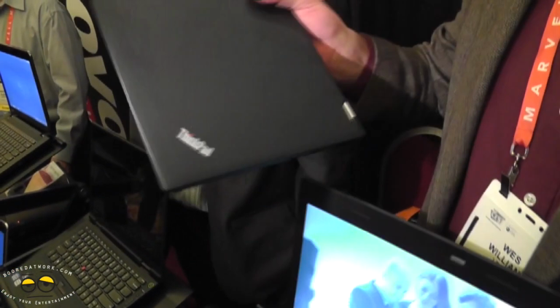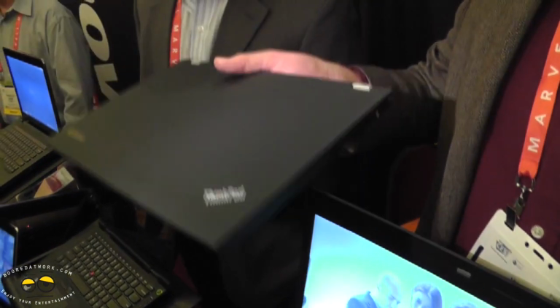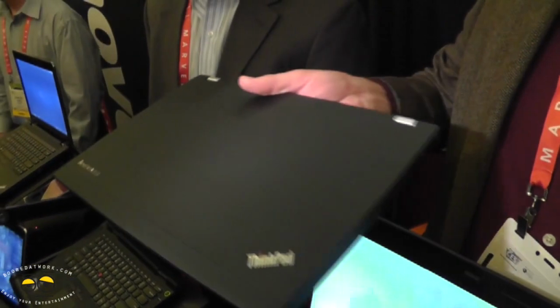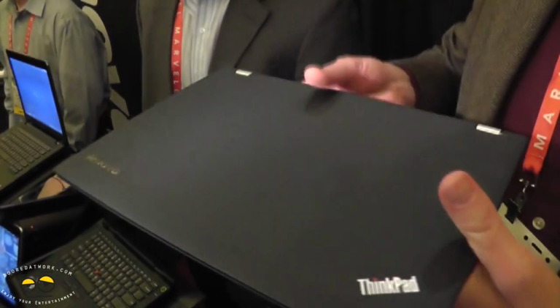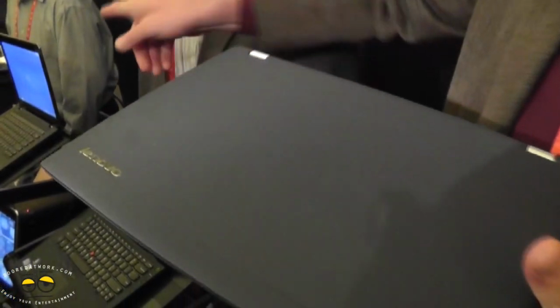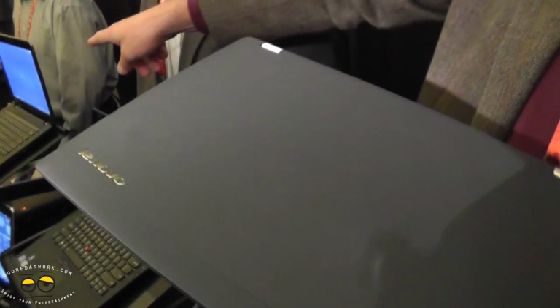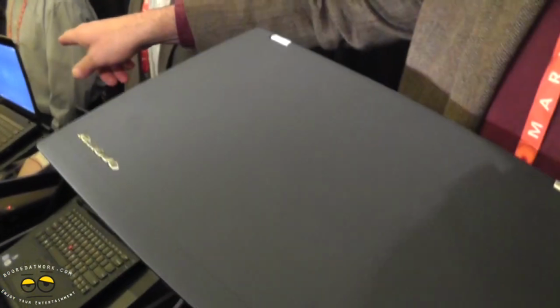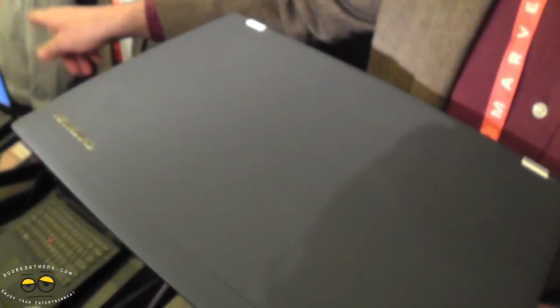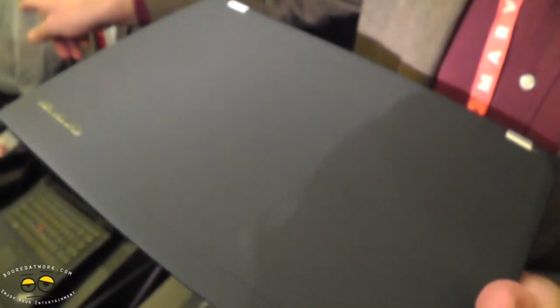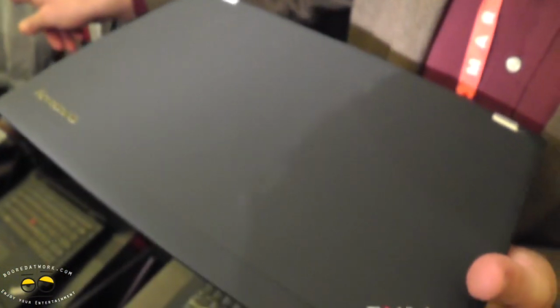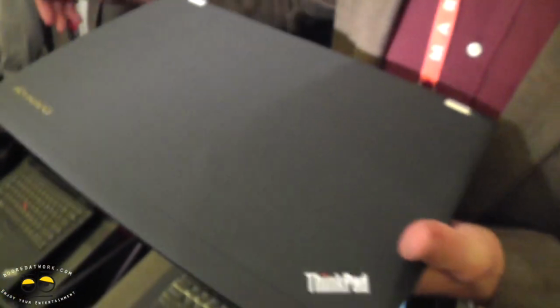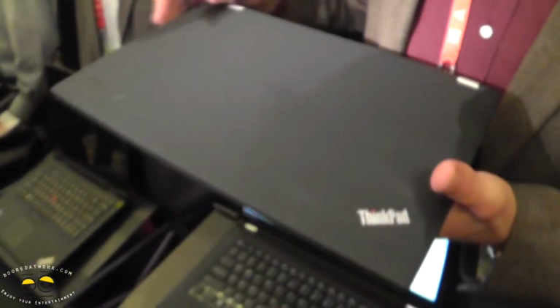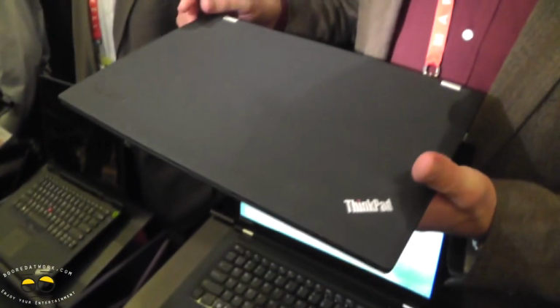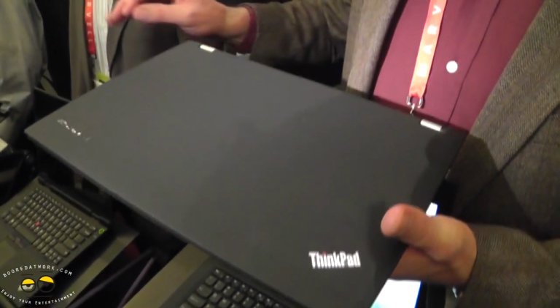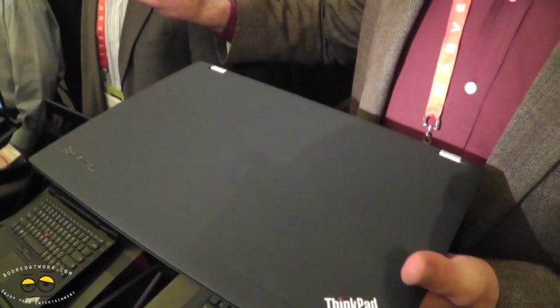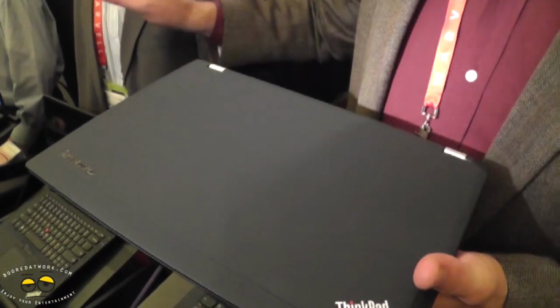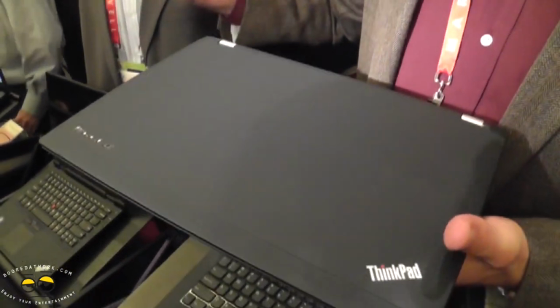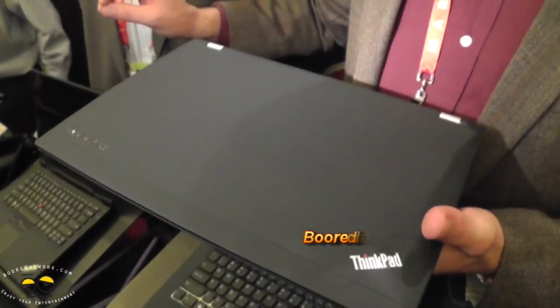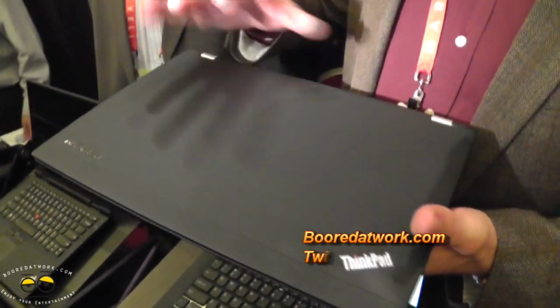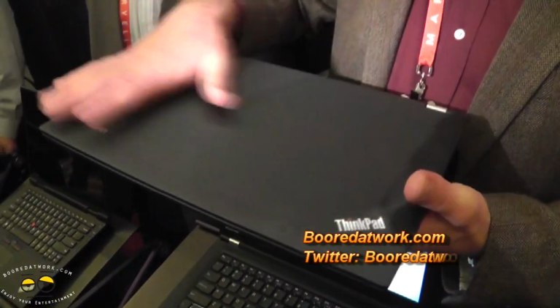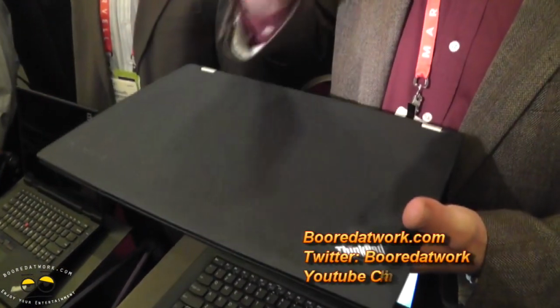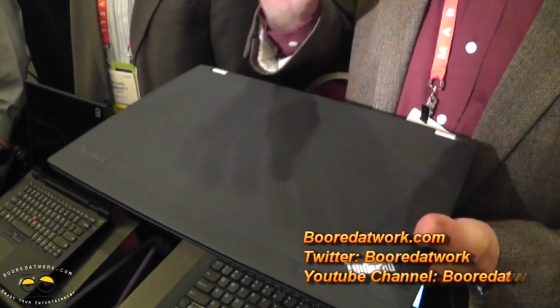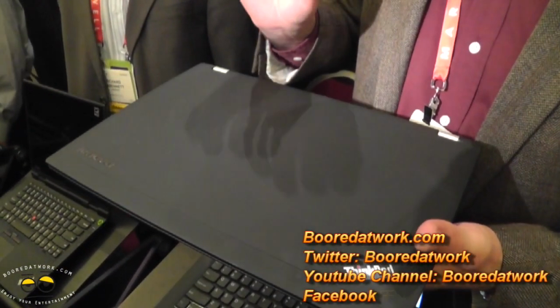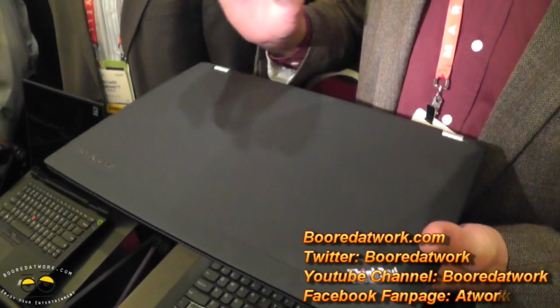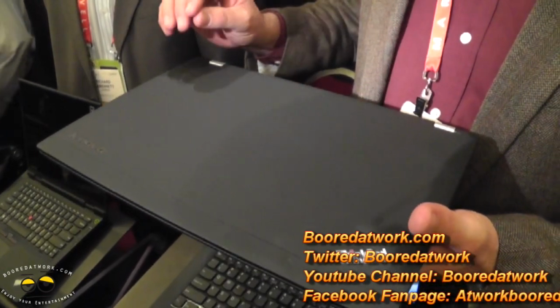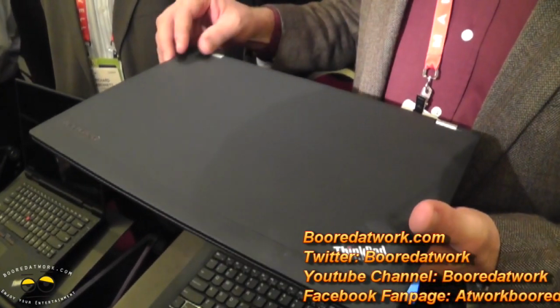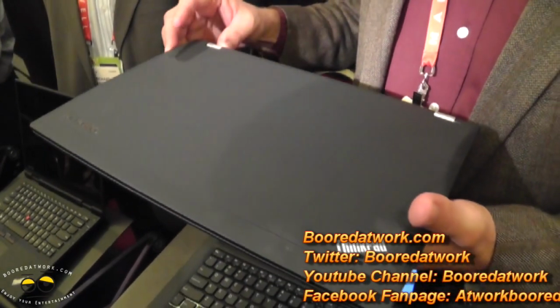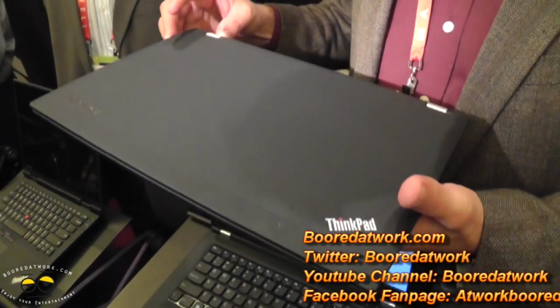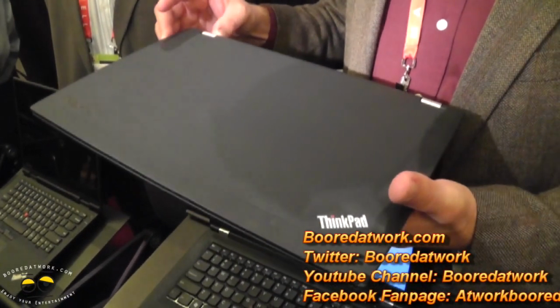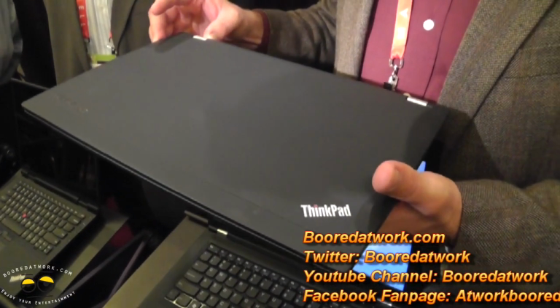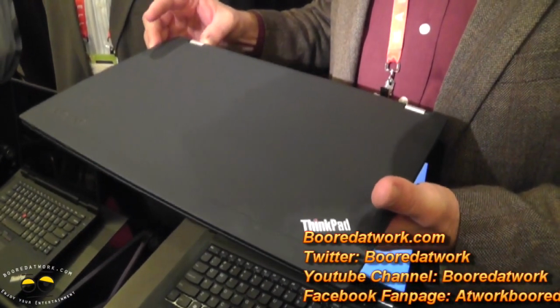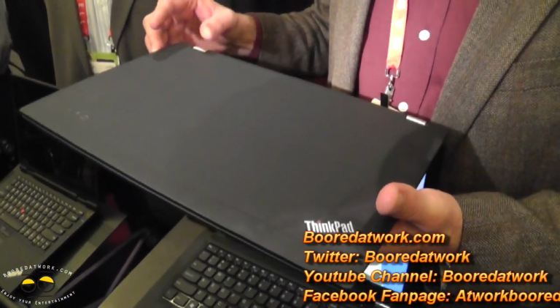So we're excited about this one. If you get a chance, I encourage you to go look at the S430, which is a premium ThinkPad Edge product. It looks a little different and it's aimed at a slightly different audience, but it's an ultra-thin product that's truly amazing as well.